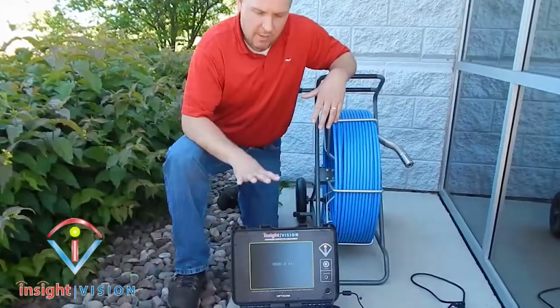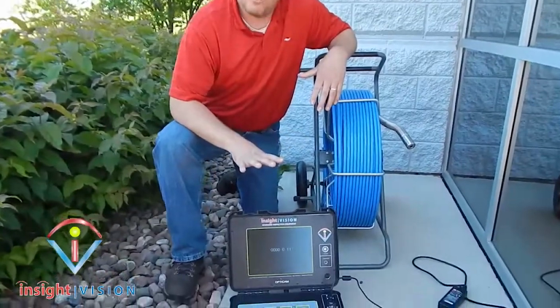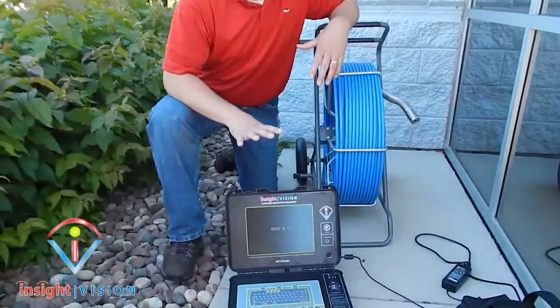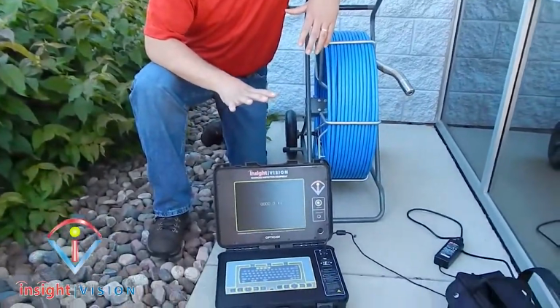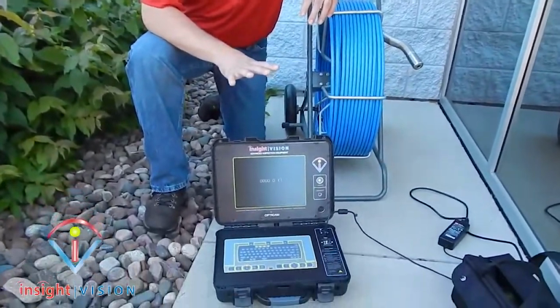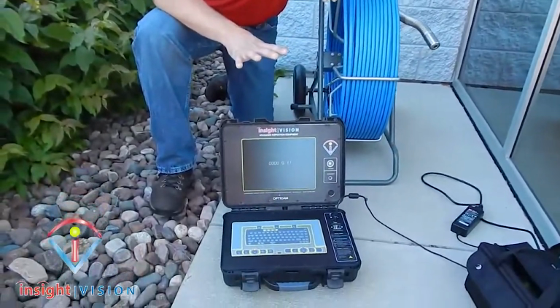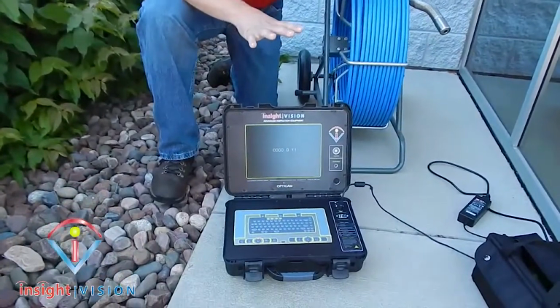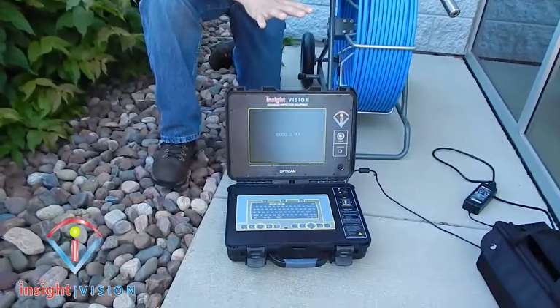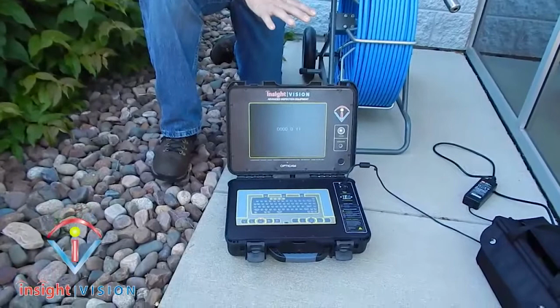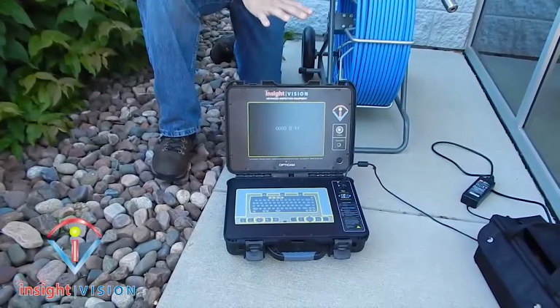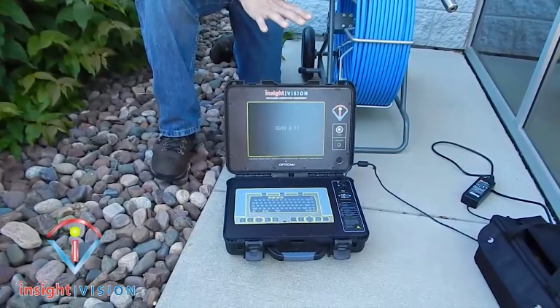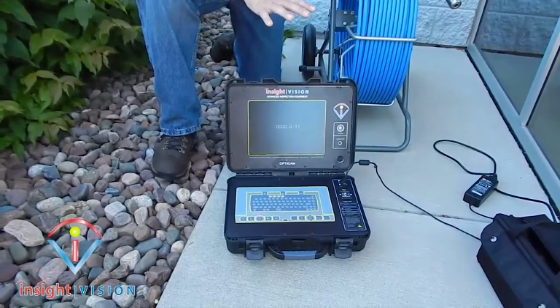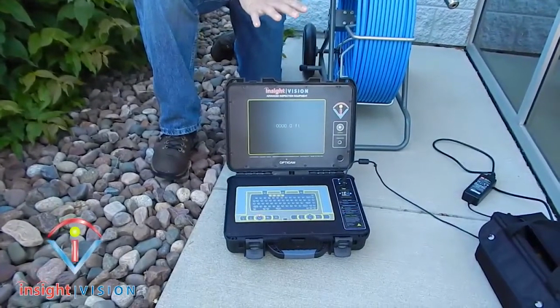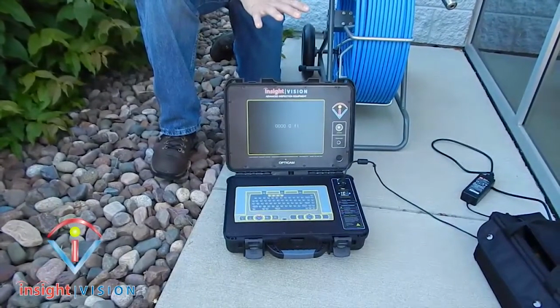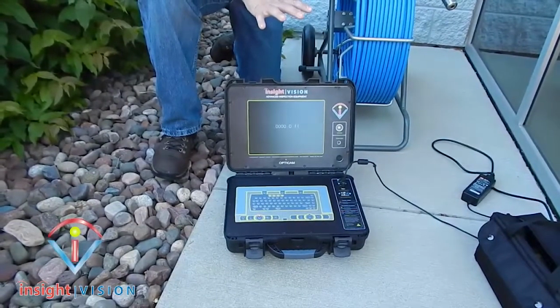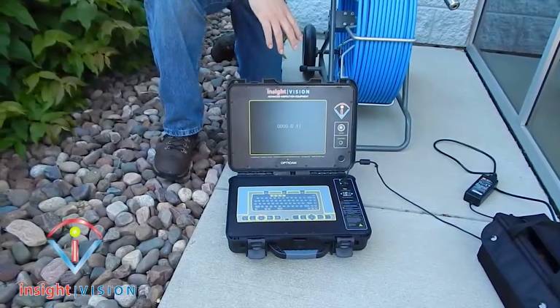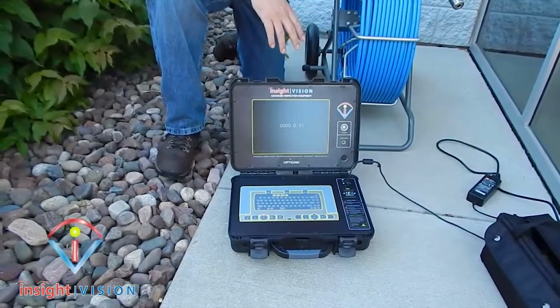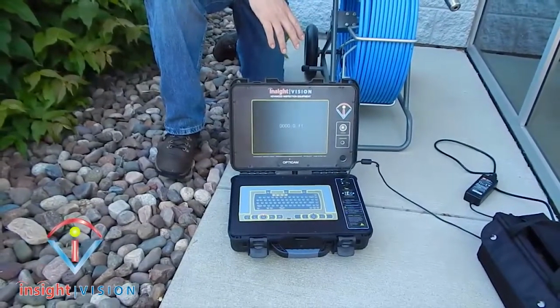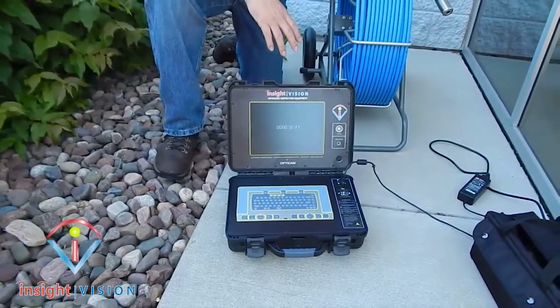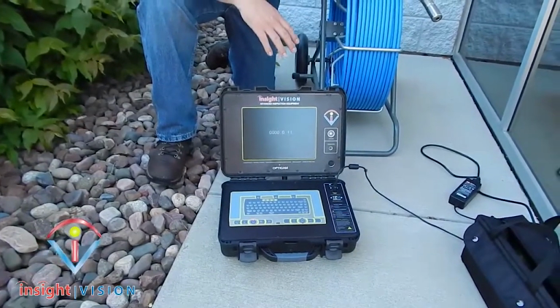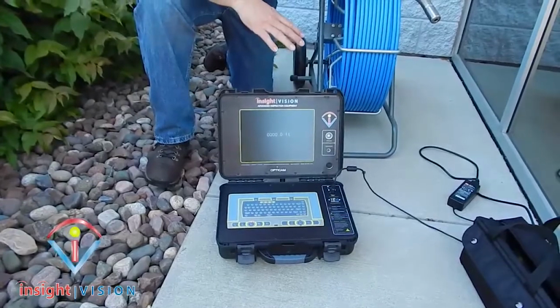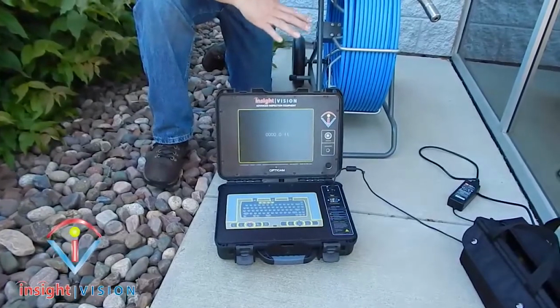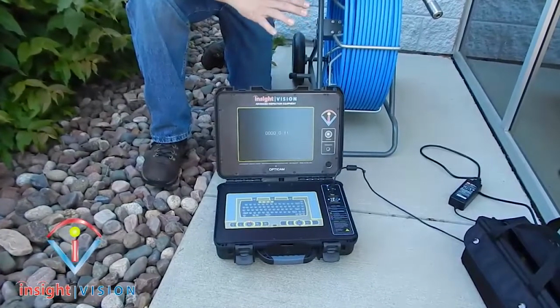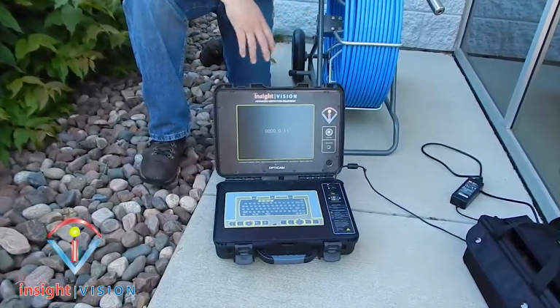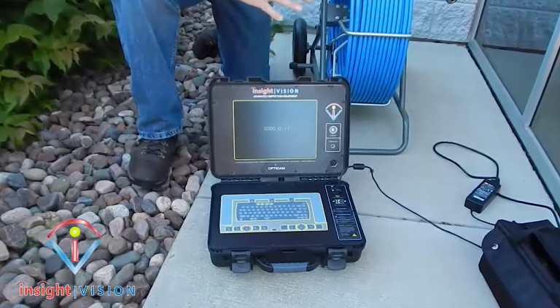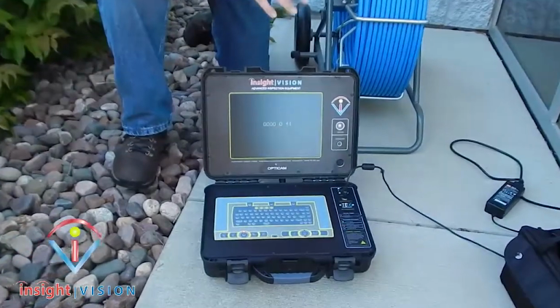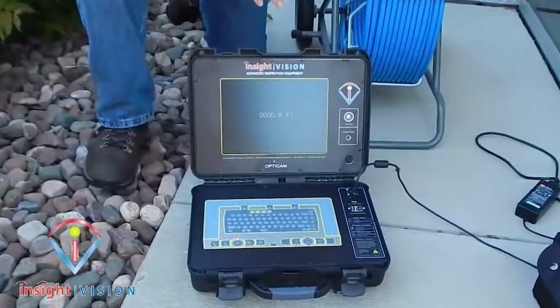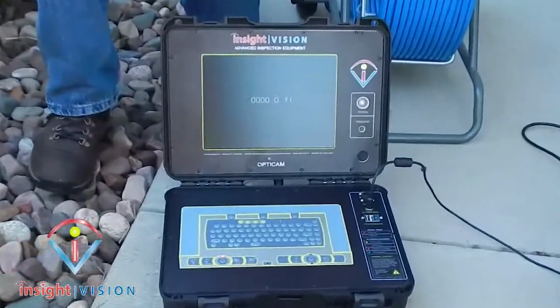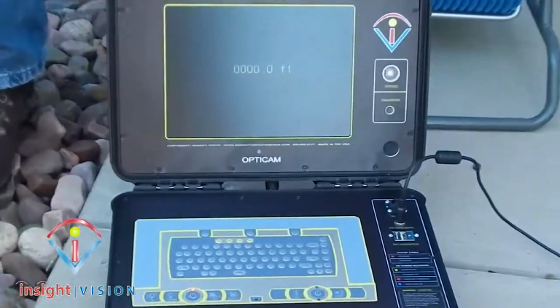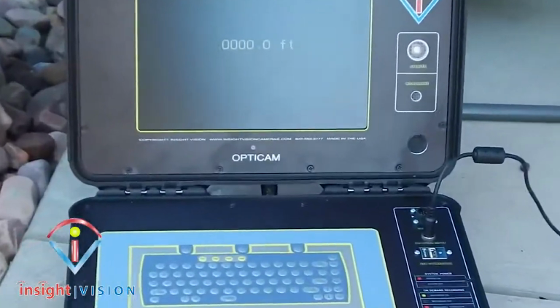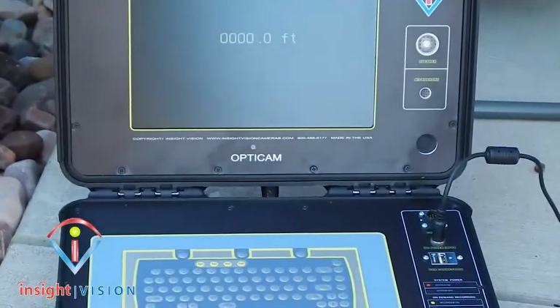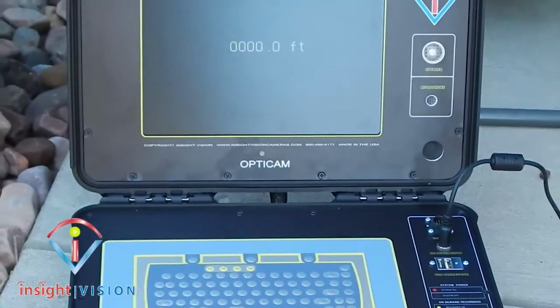The OptiCam is a great system for your plumbers, your contractors, your small cities and municipalities. I'm going to go over the basic features that provide great benefits to an entry-level system for you.